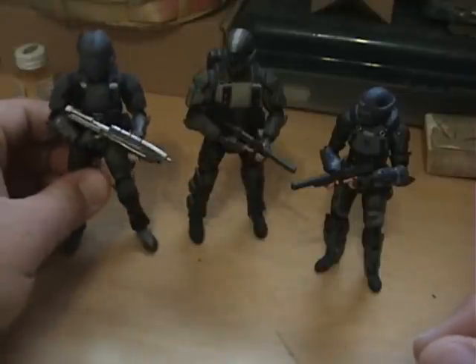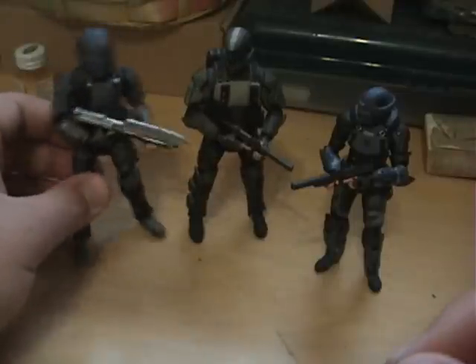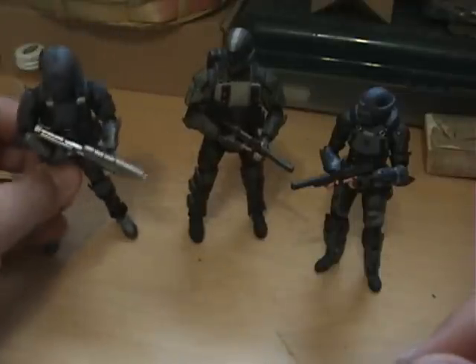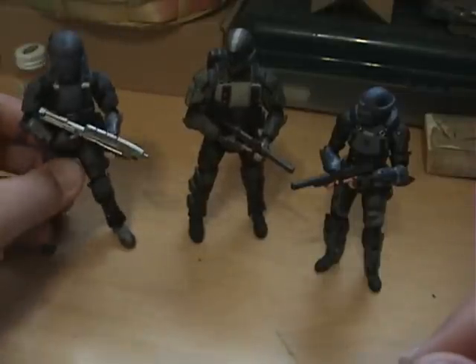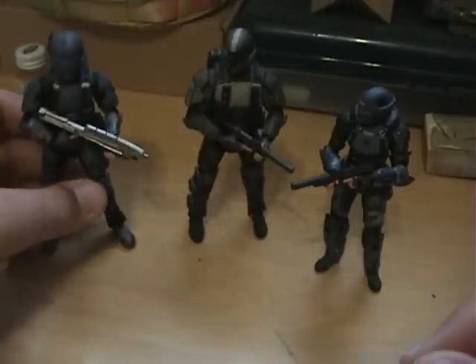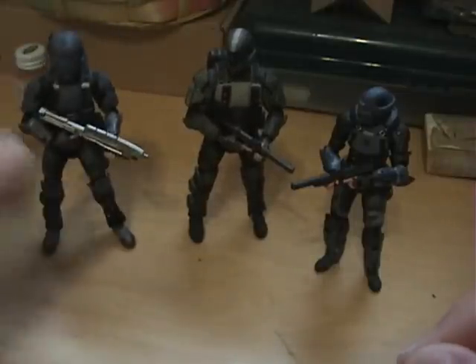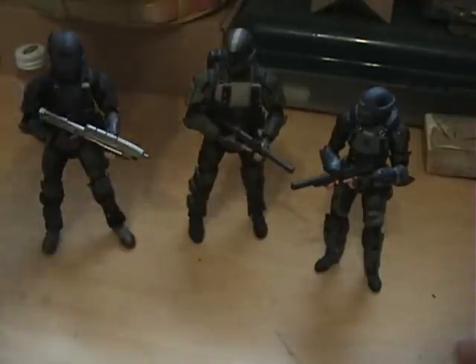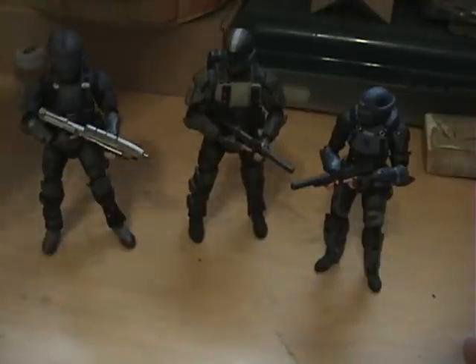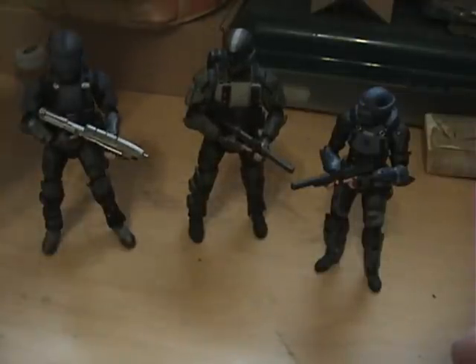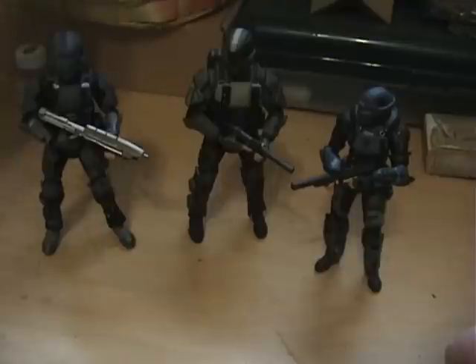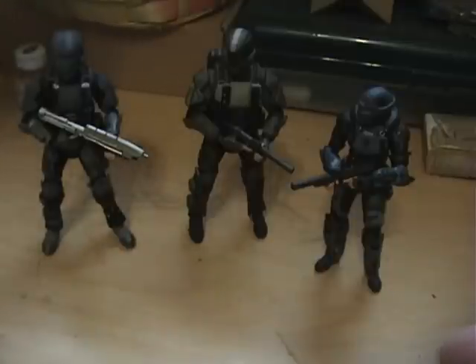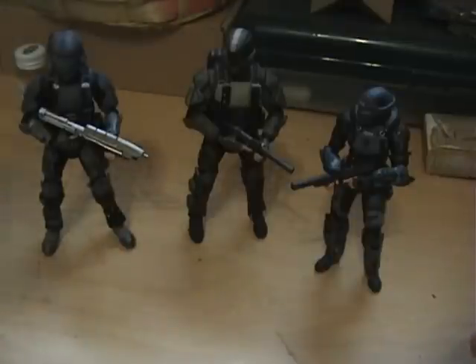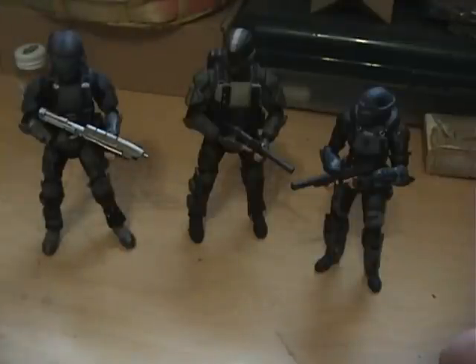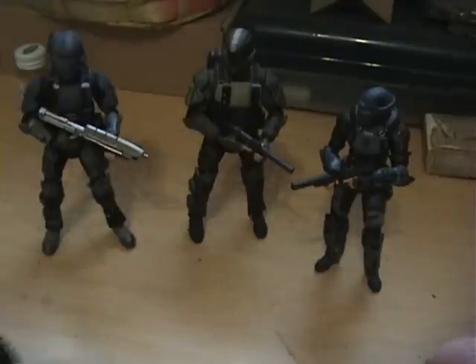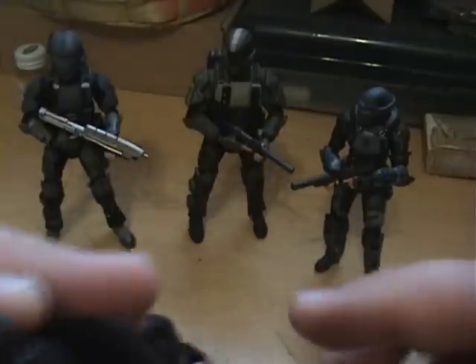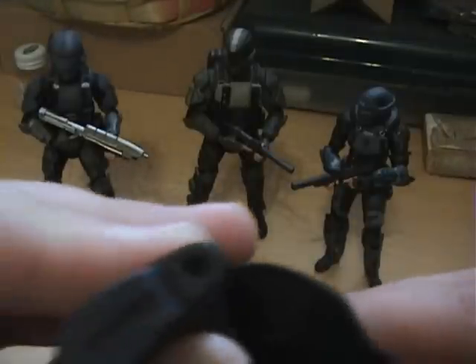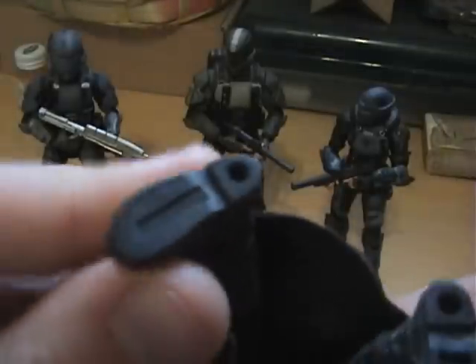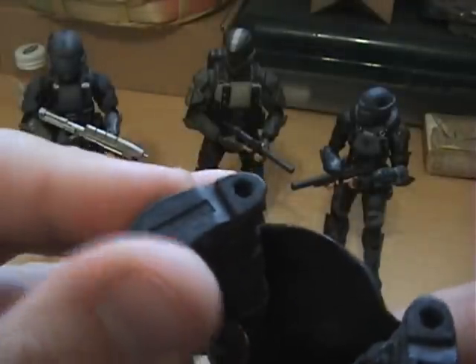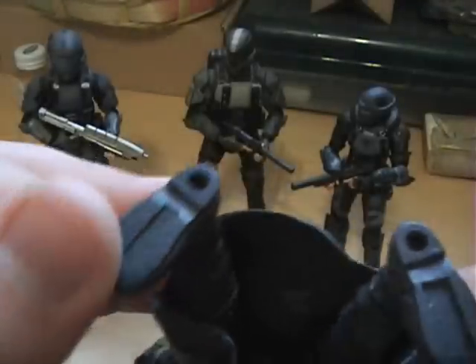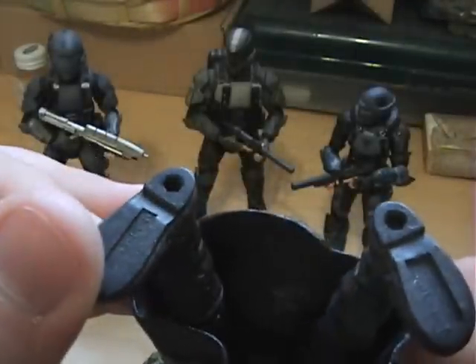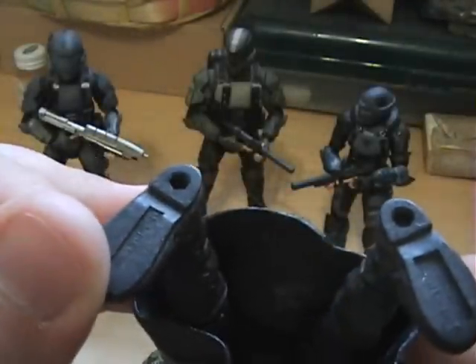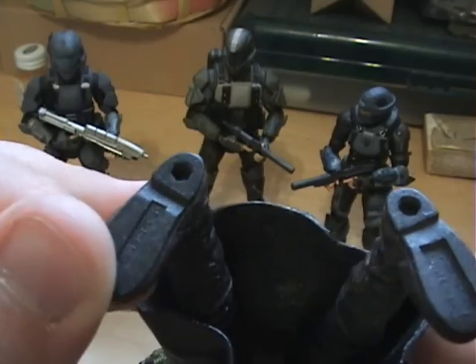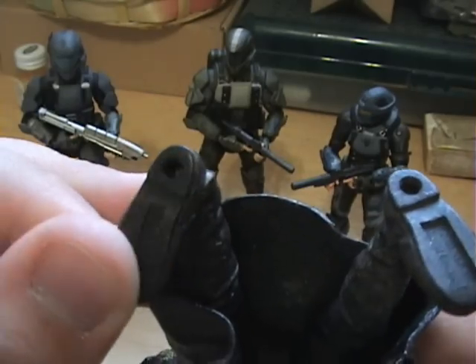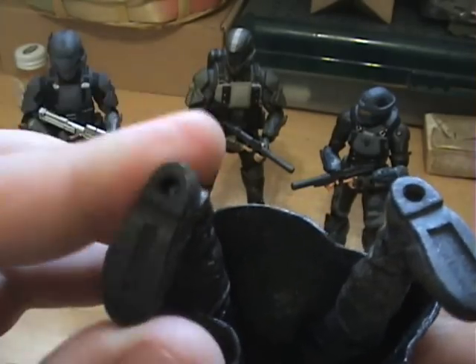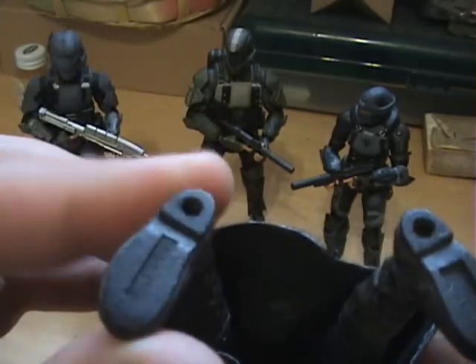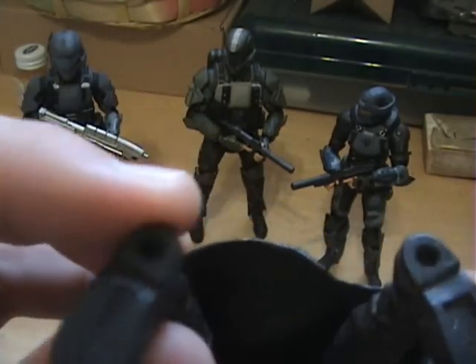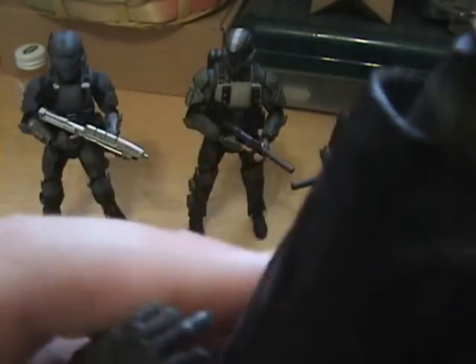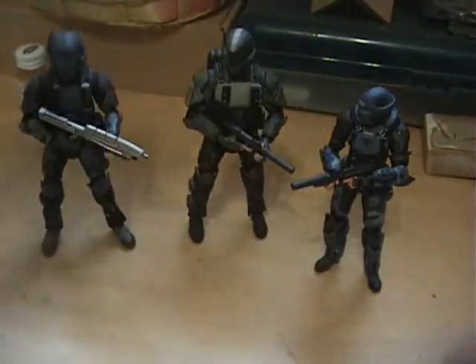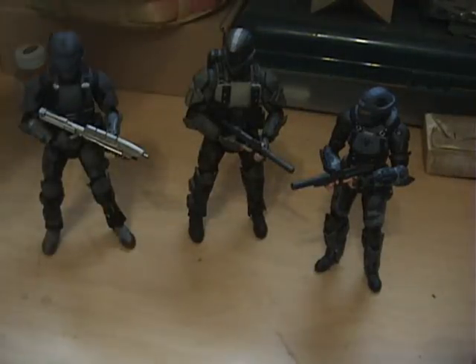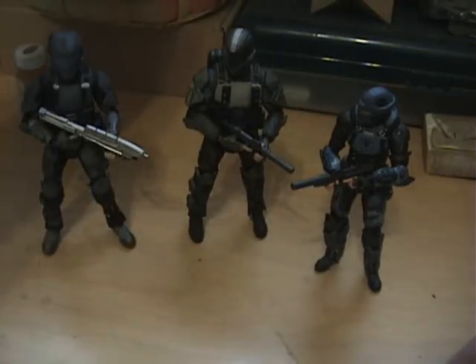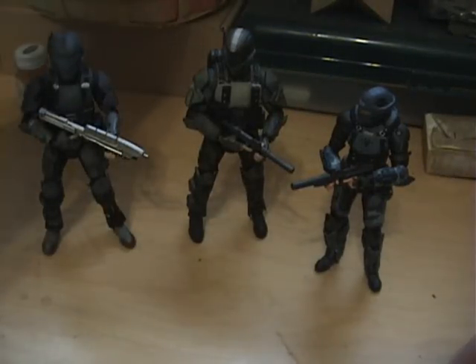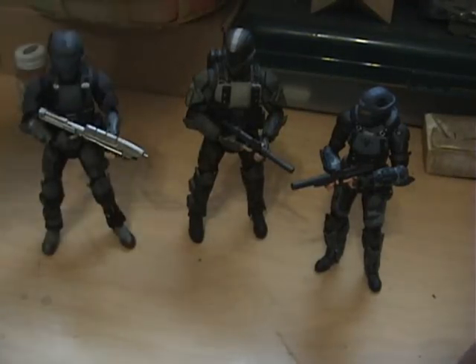If you don't know what I'm talking about, I actually have an Eomer figure from Lord of the Rings right here — I just happen to see it. Those are the pegs, so you can stand them up and display them. I really wish the ODST figures had those, but it's not that big of a deal.